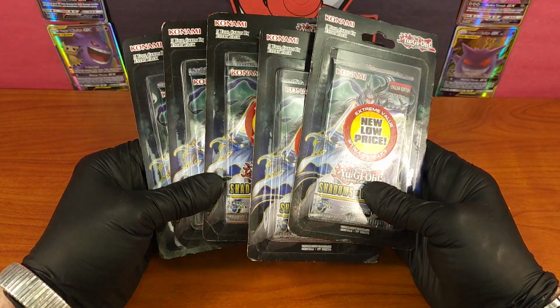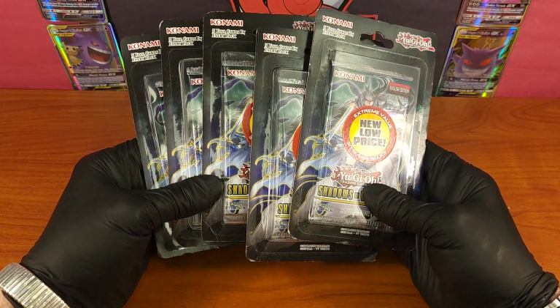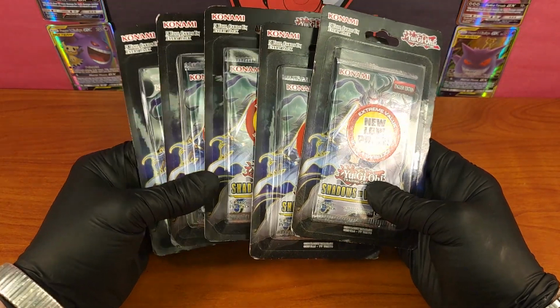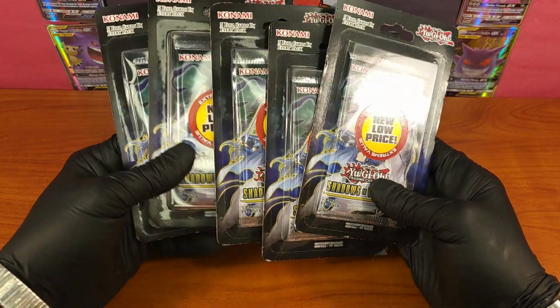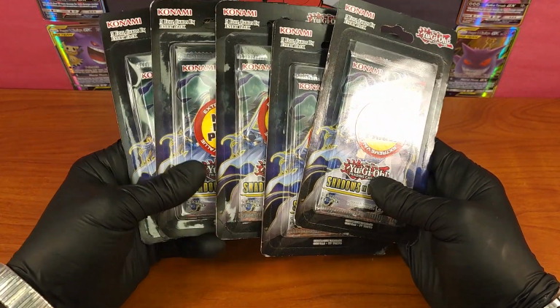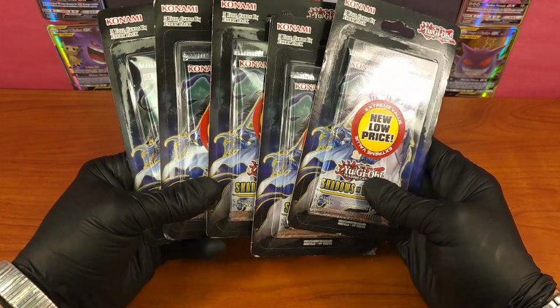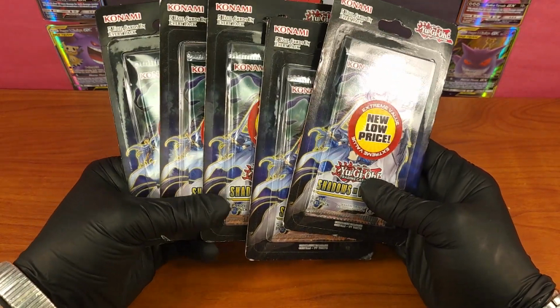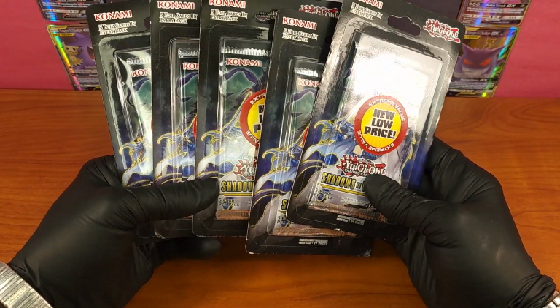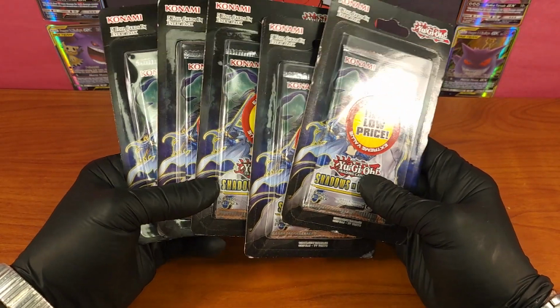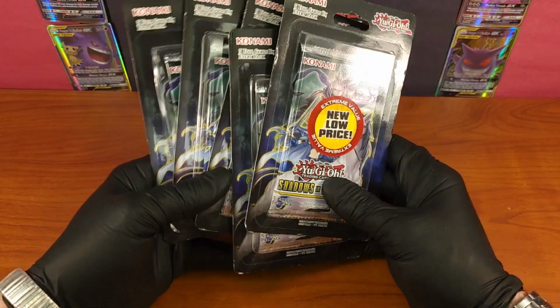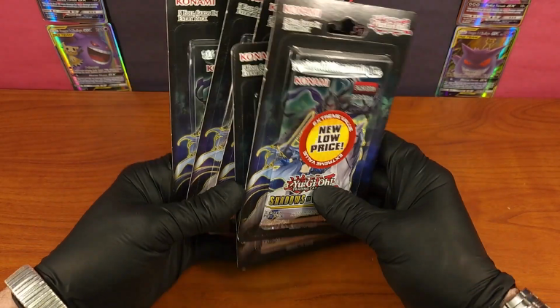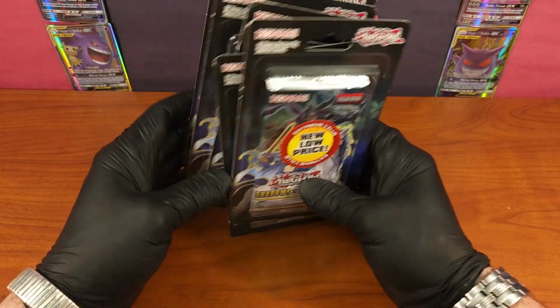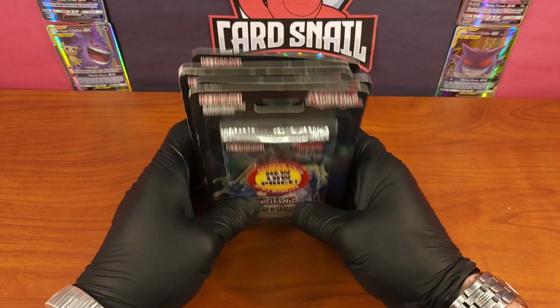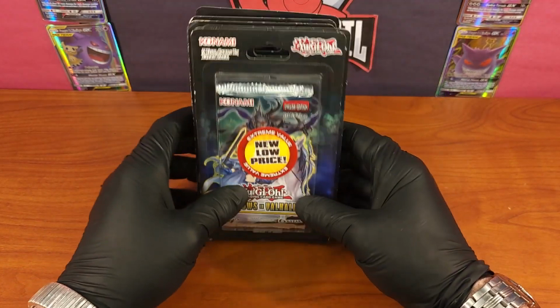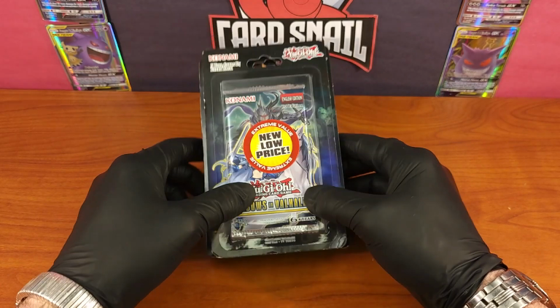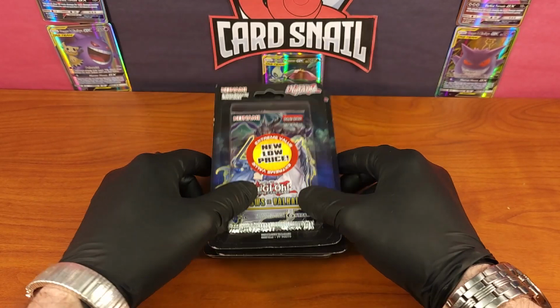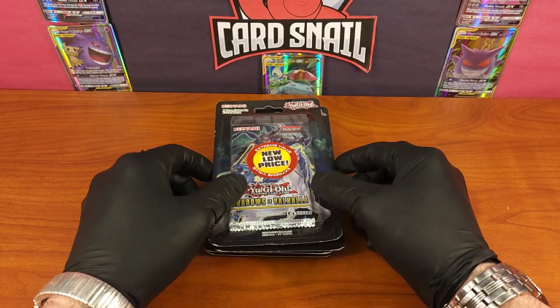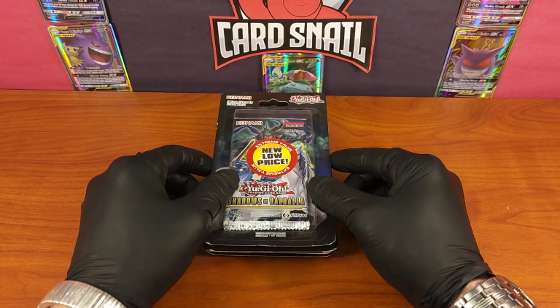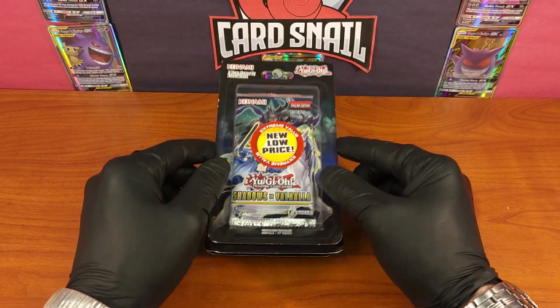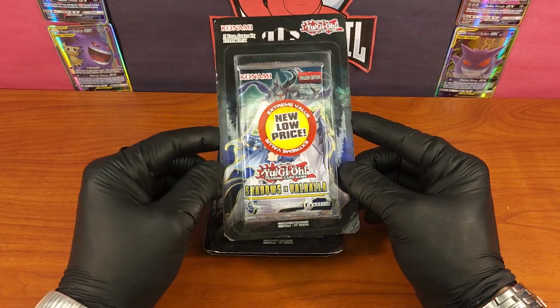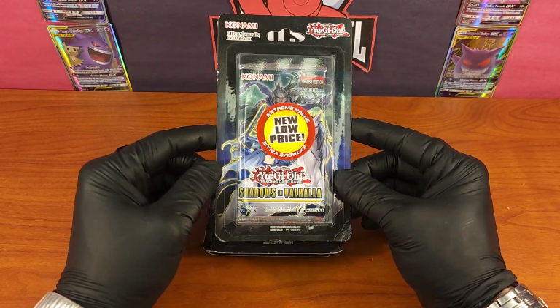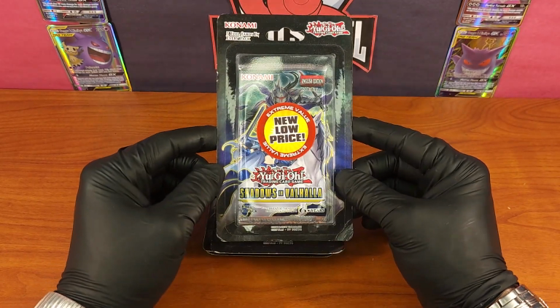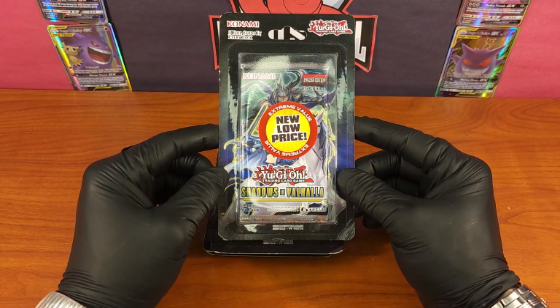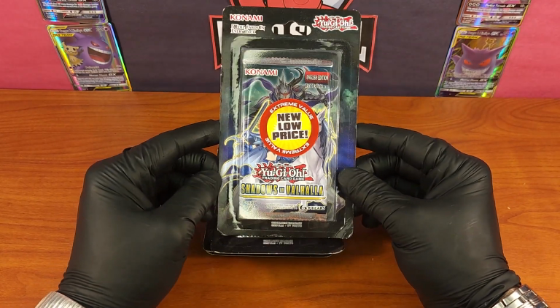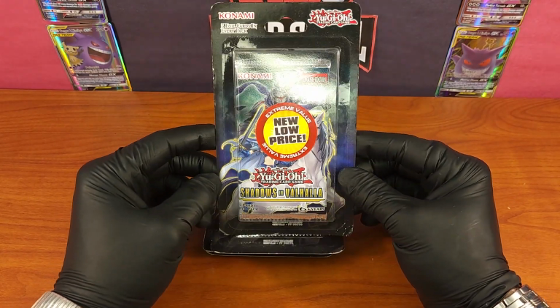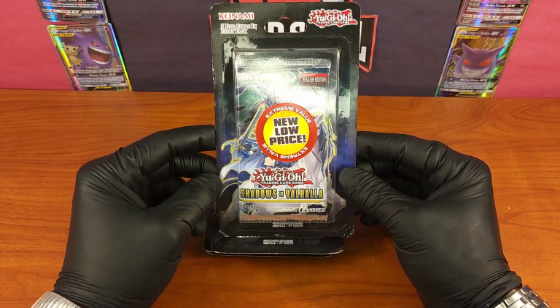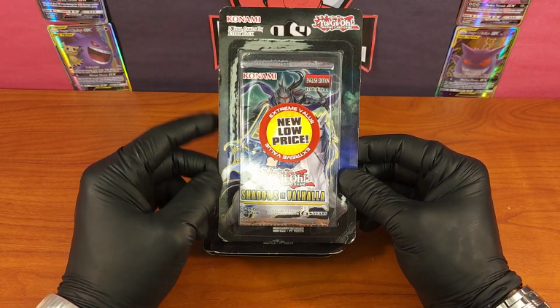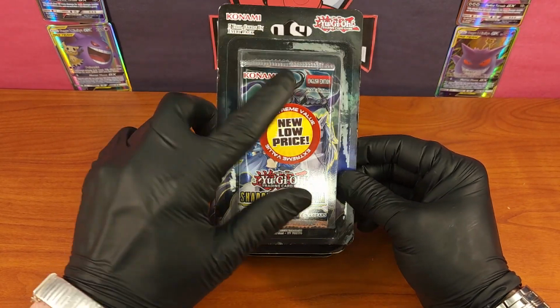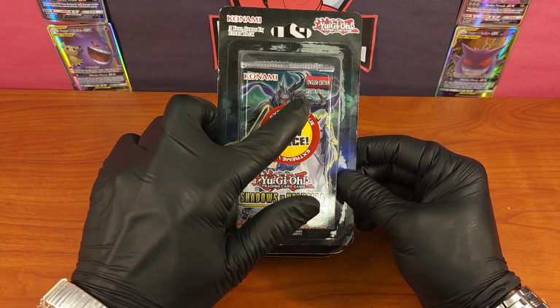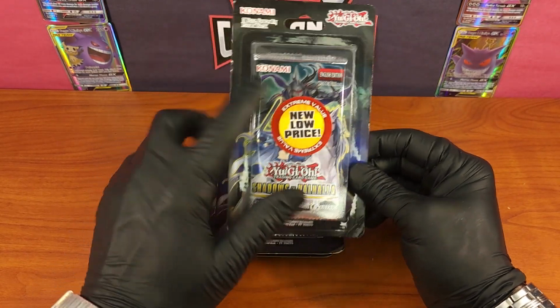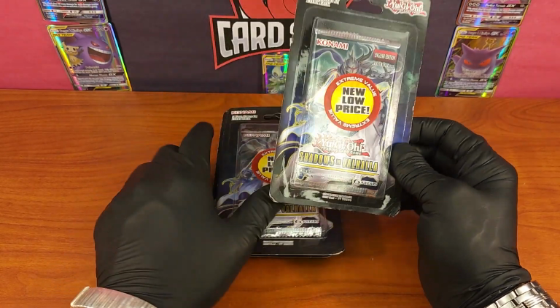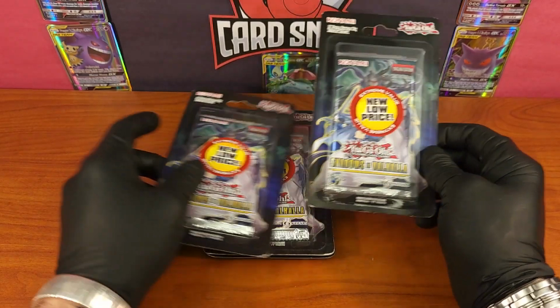Welcome to Card Snail, and if you're a subscriber, welcome back. Today we're taking a look at the Shadows in Valhalla Yu-Gi-Oh set. This is a 2017 English first edition.